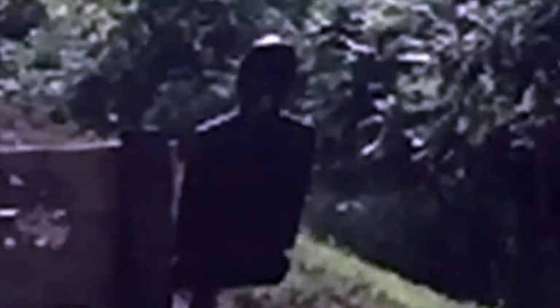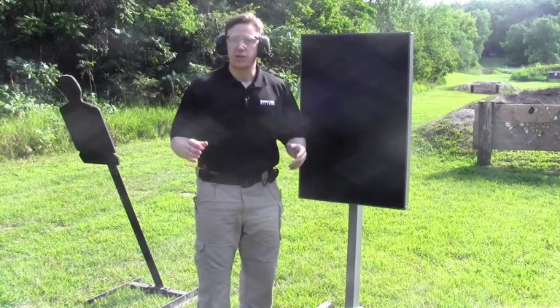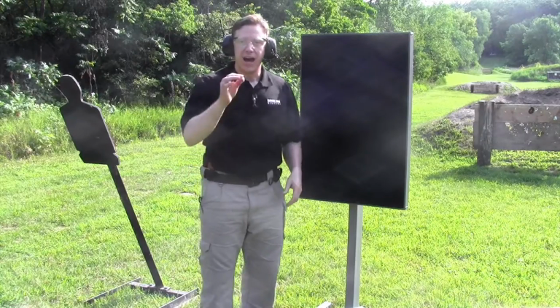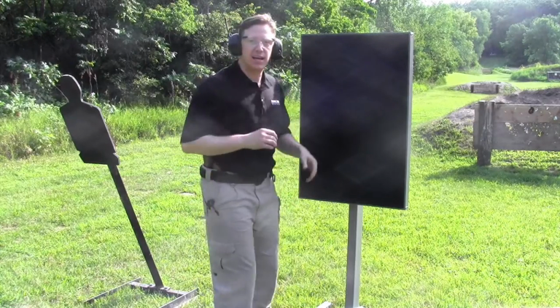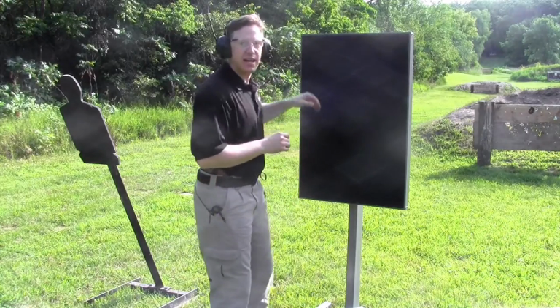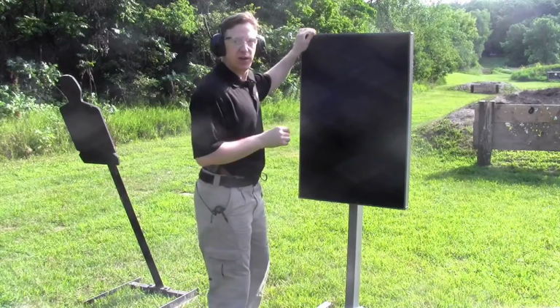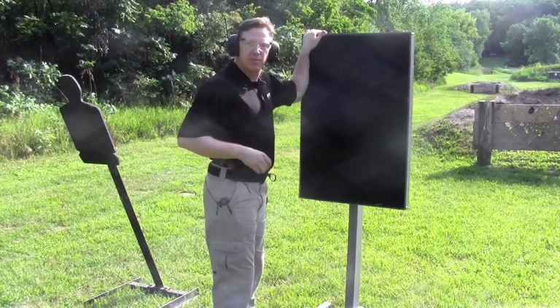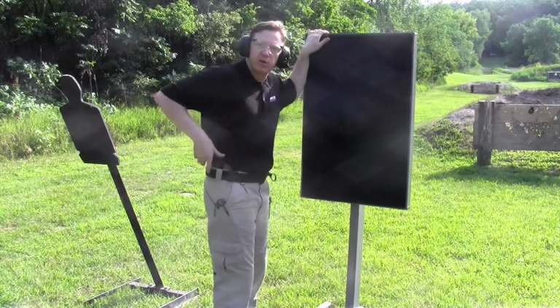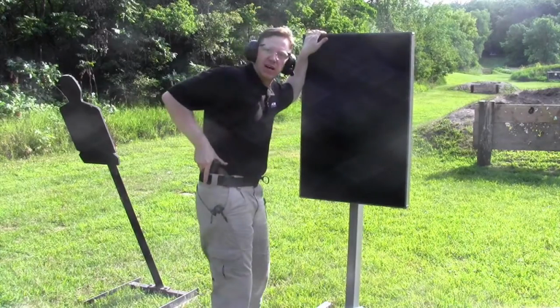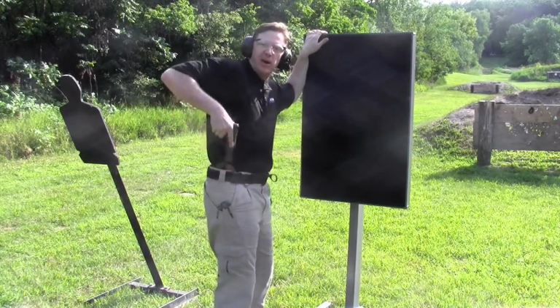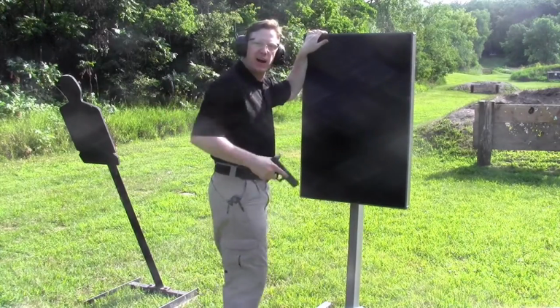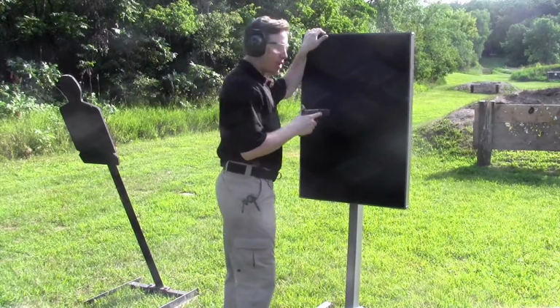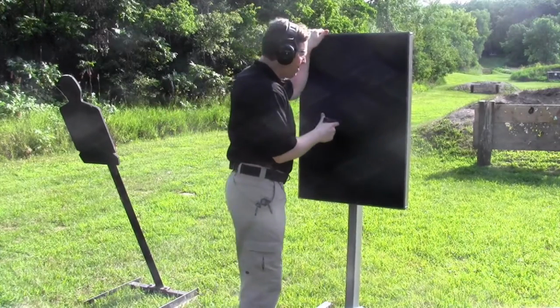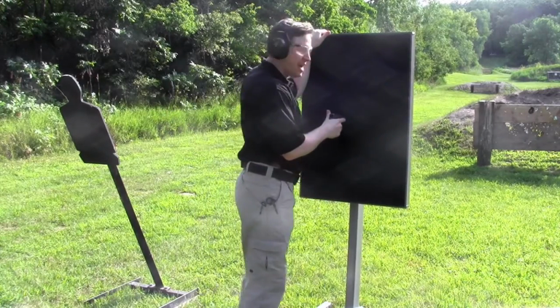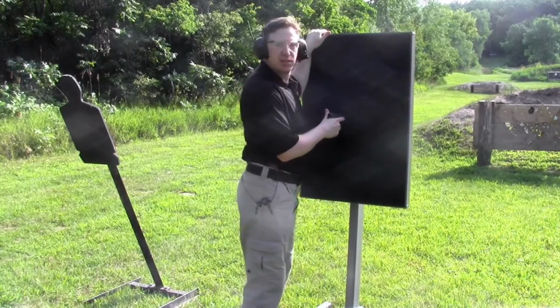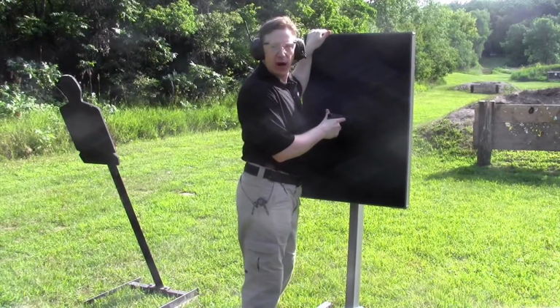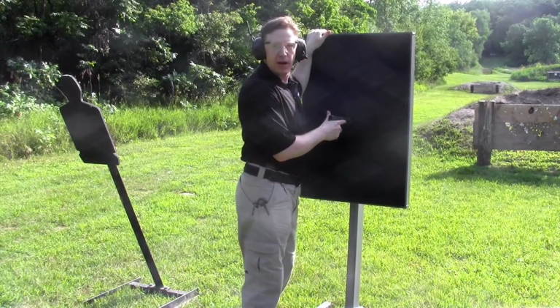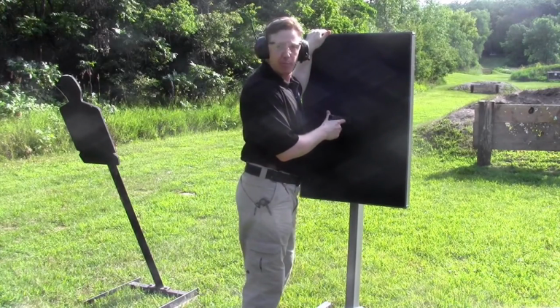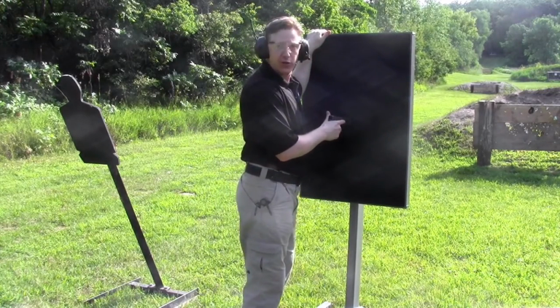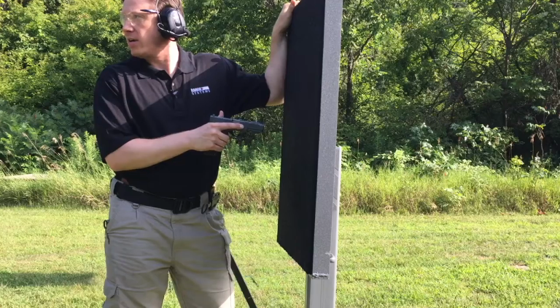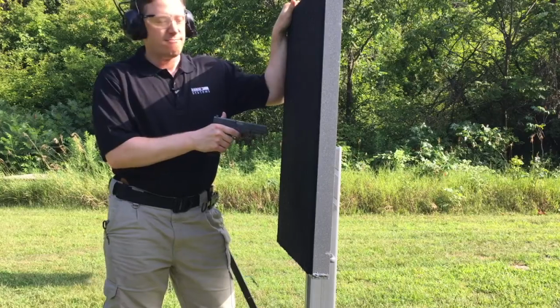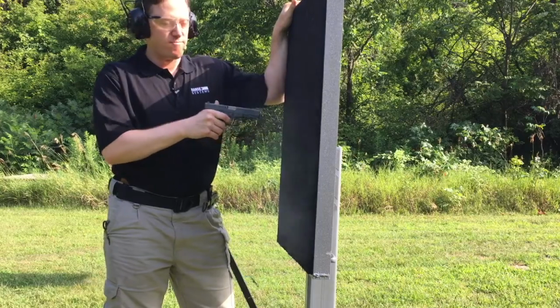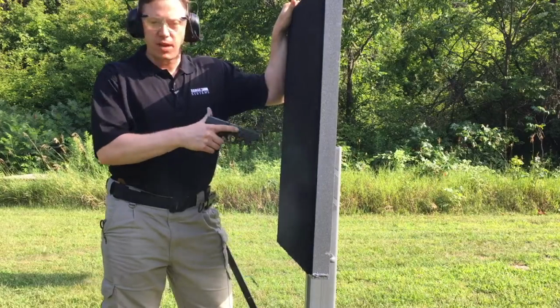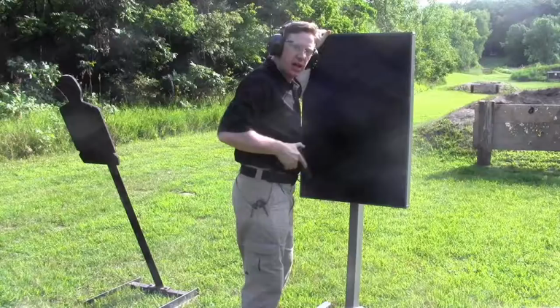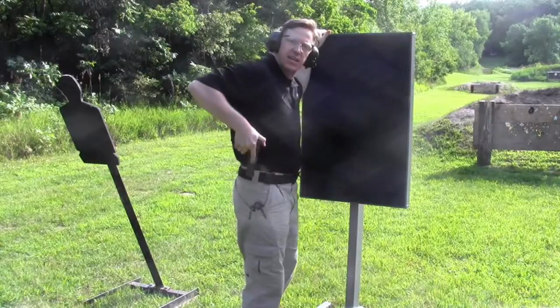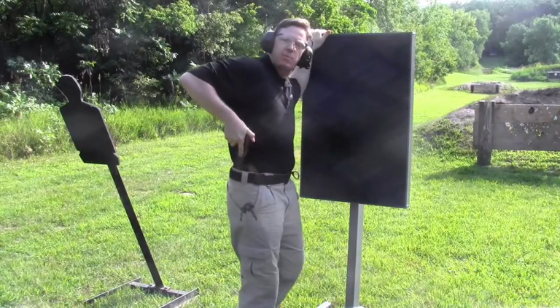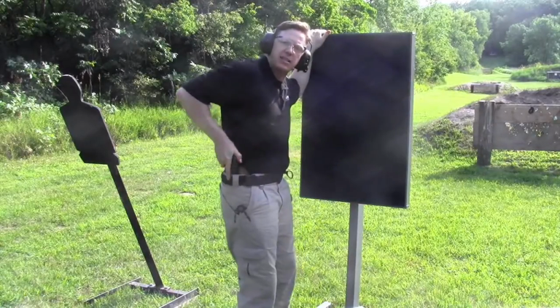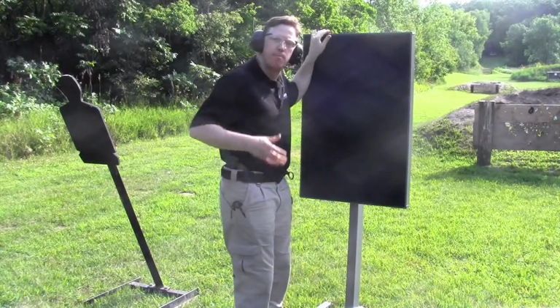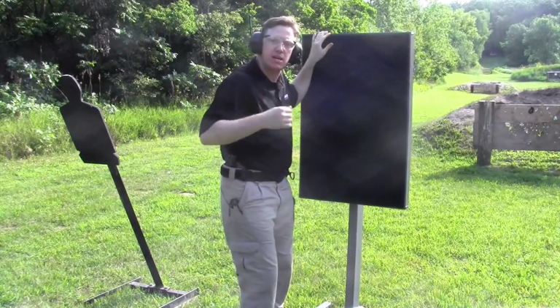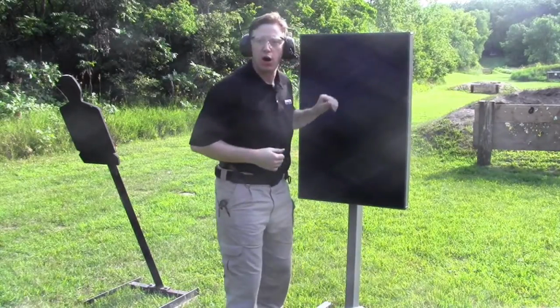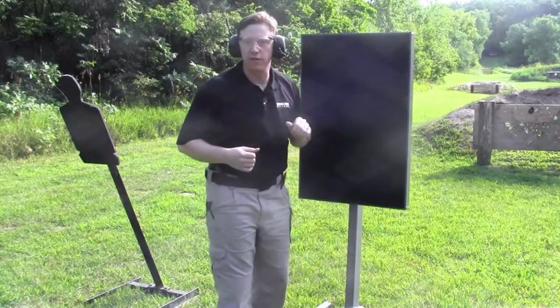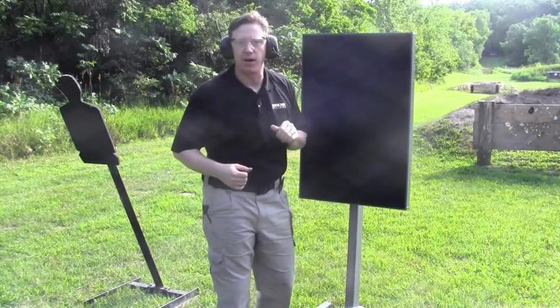Watch! I can stand against the trap, put the muzzle of my firearm right up against the rubber, and pull the trigger — and nothing comes back to harm me or the firearm.